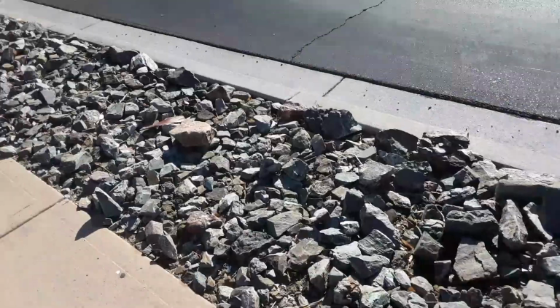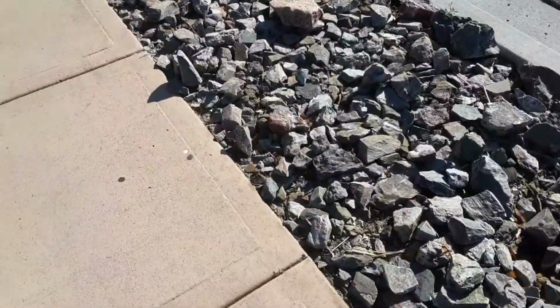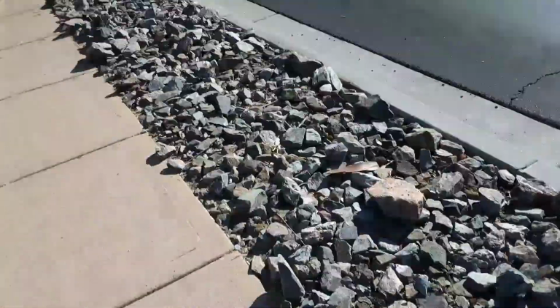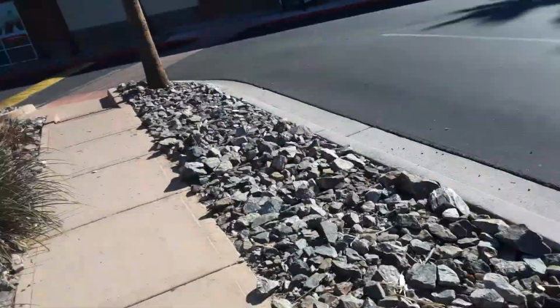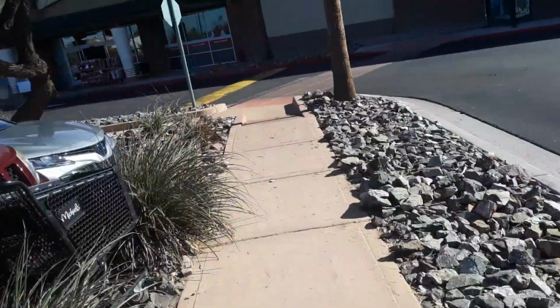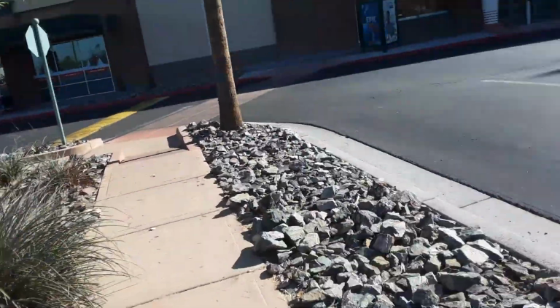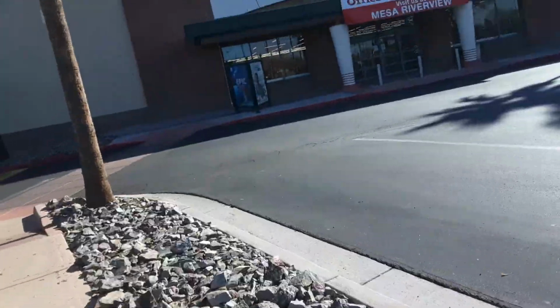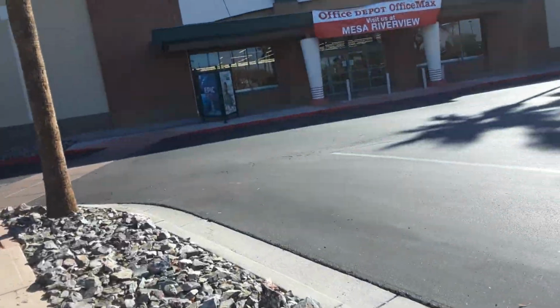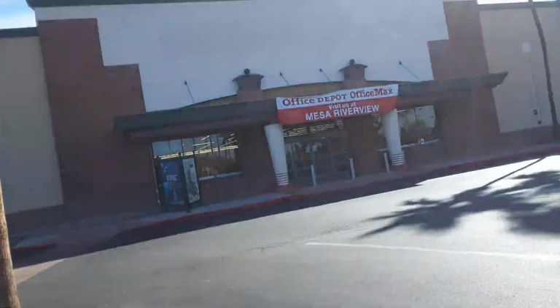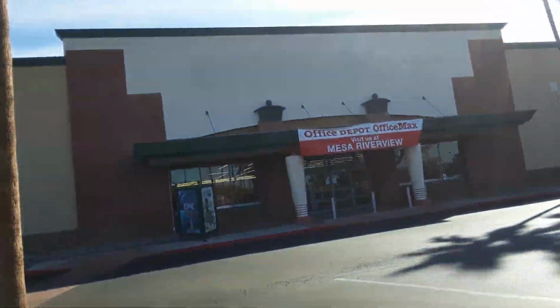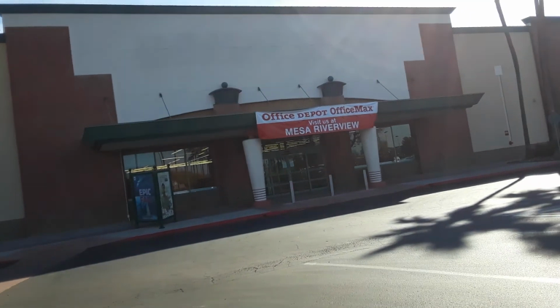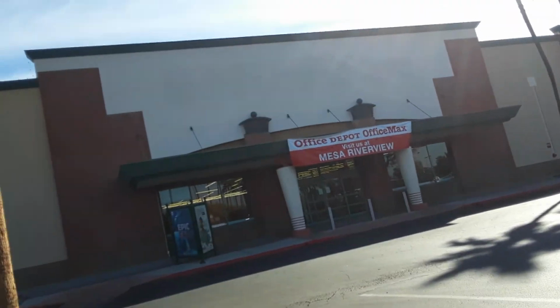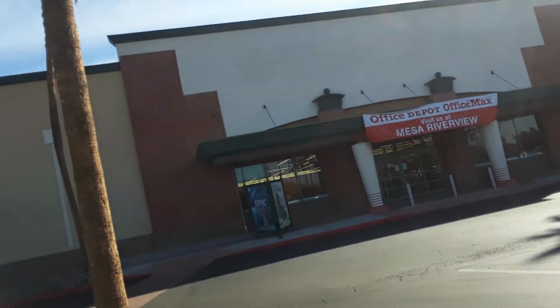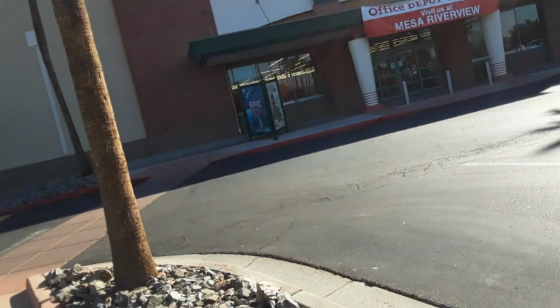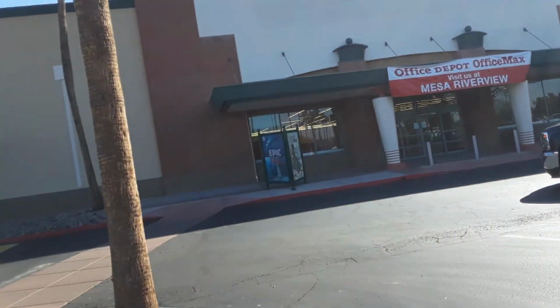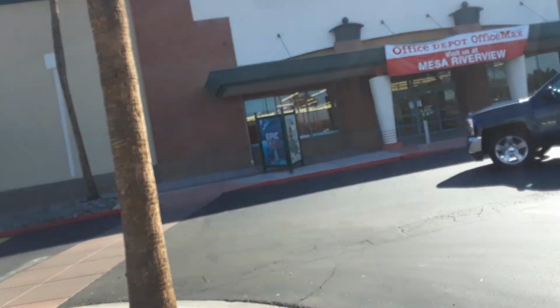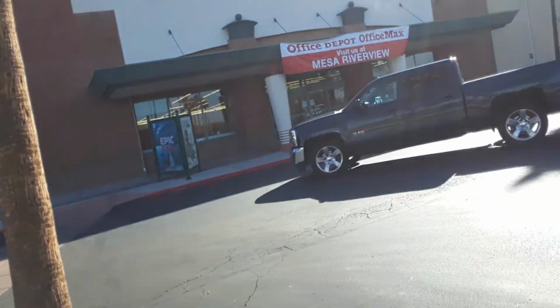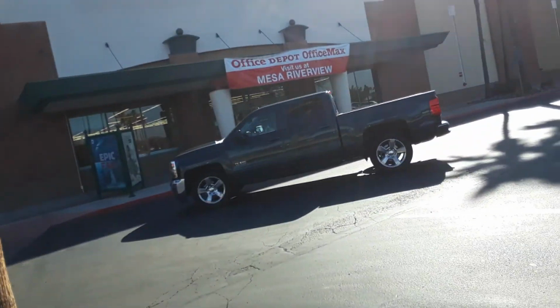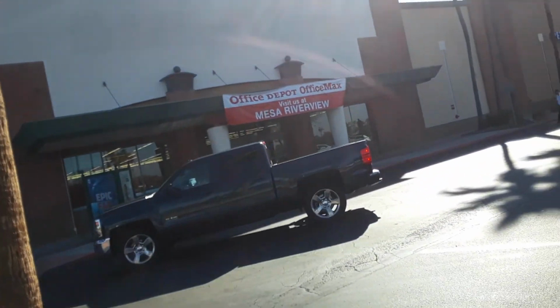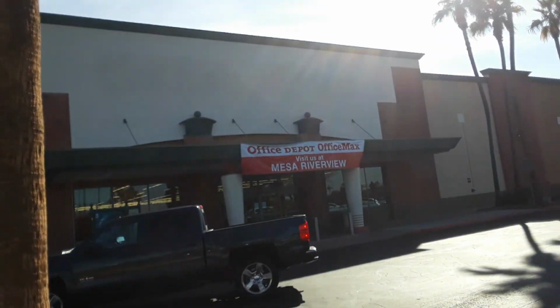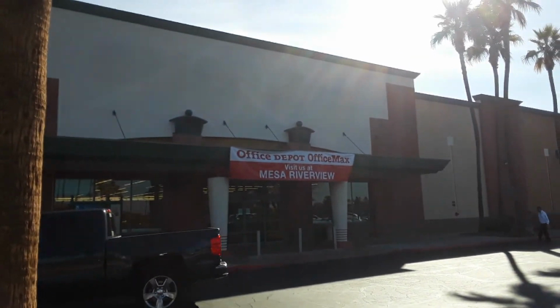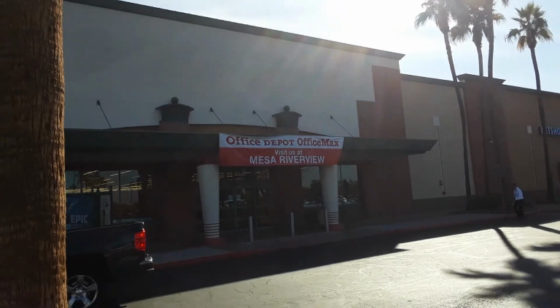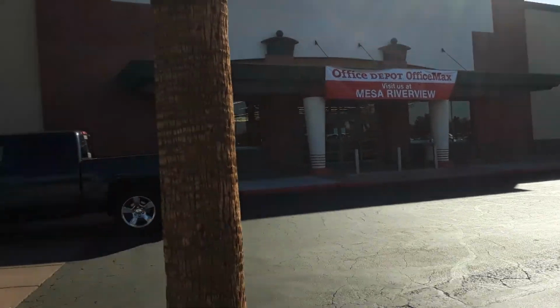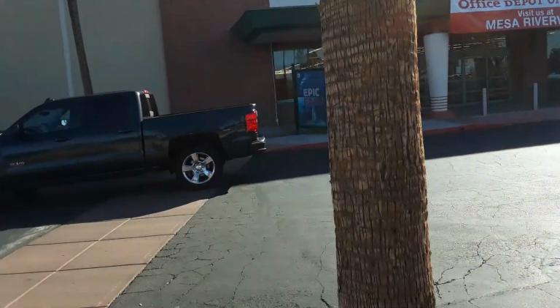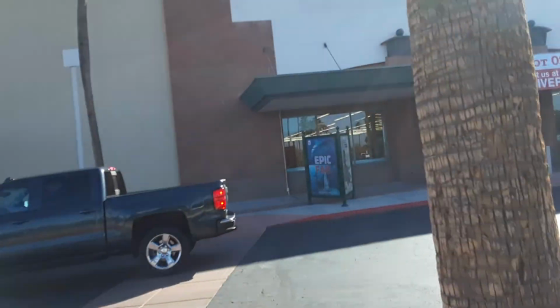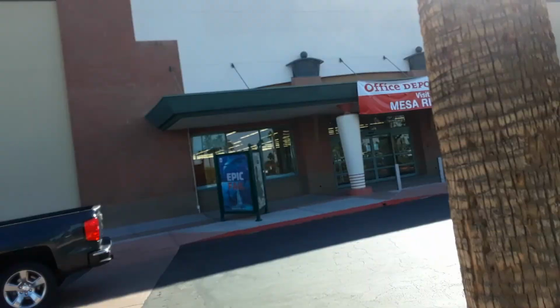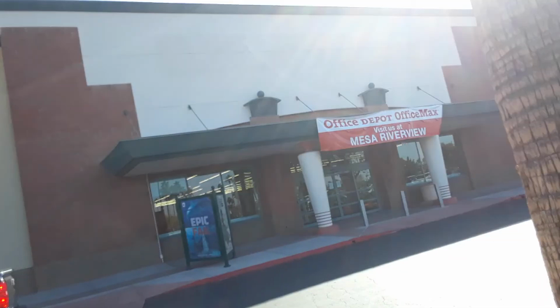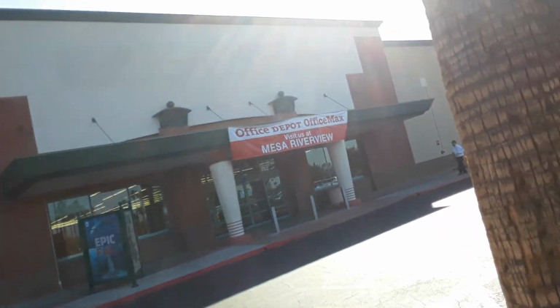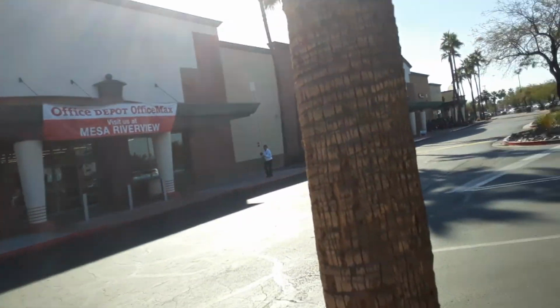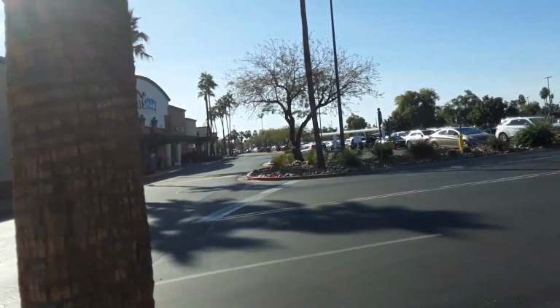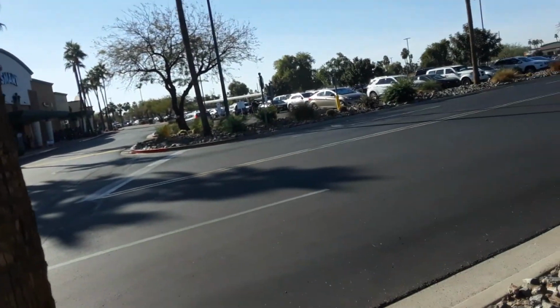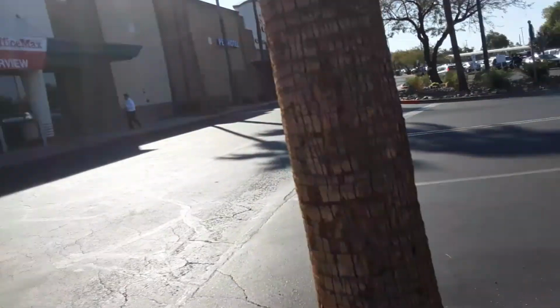Hey guys, it's me Daniel and today we have this abandoned OfficeMax. Look at that. I've never seen an abandoned OfficeMax before in Mesa. They relocated to Mesa Riverview, which that one is actually still open.